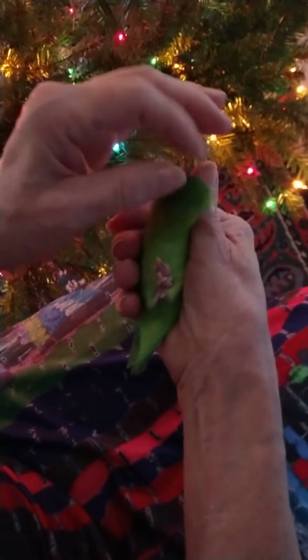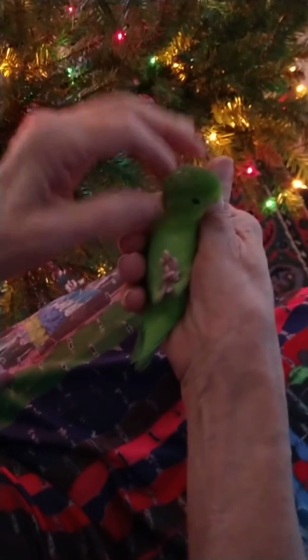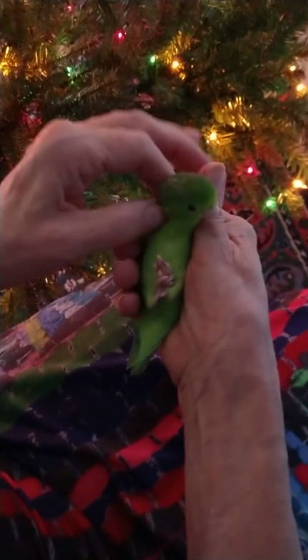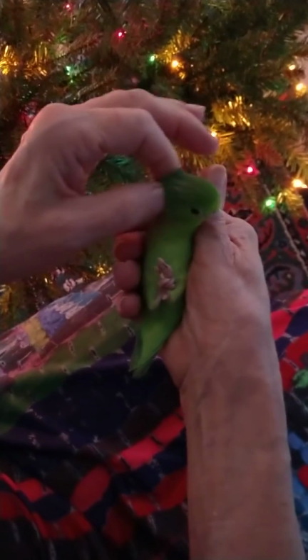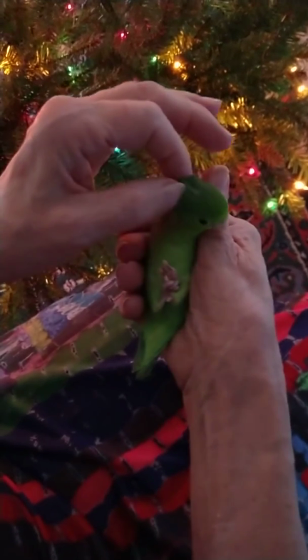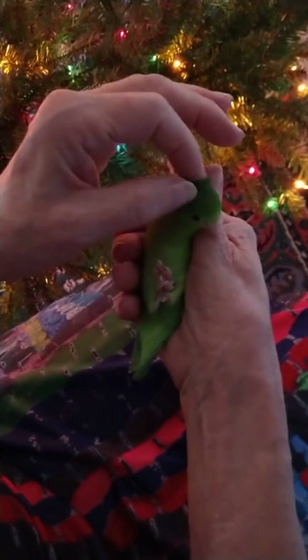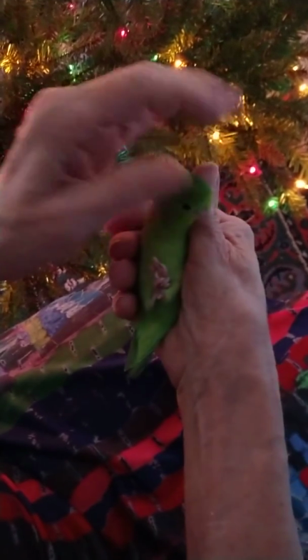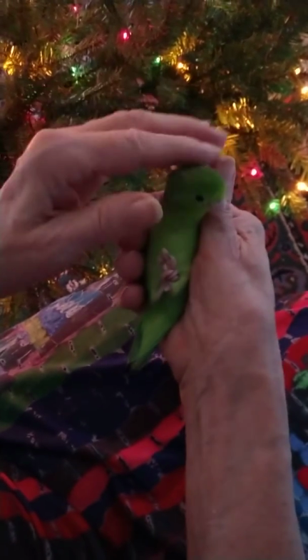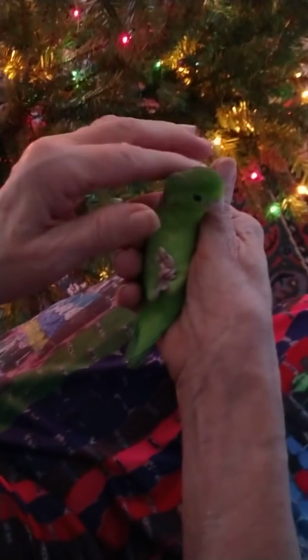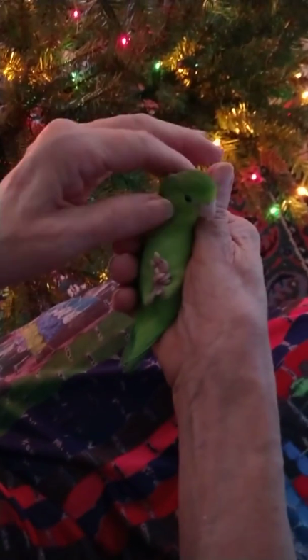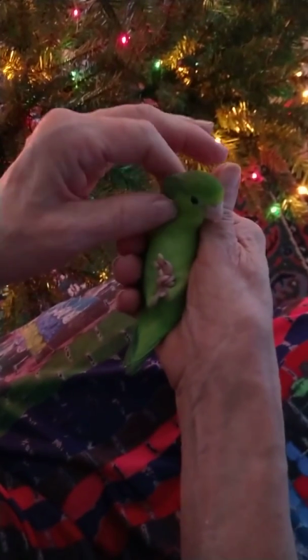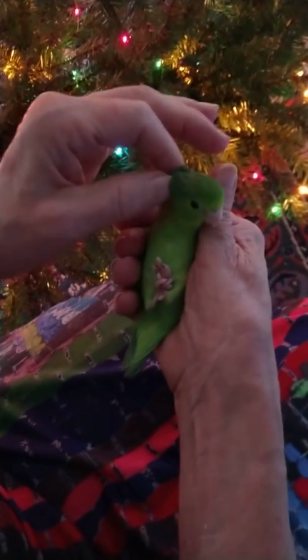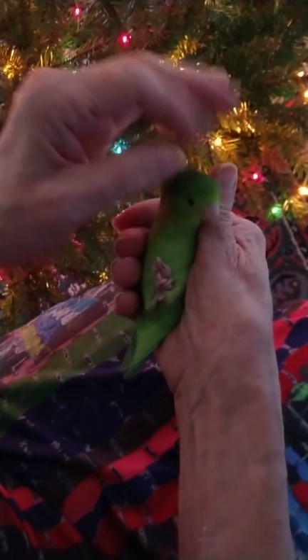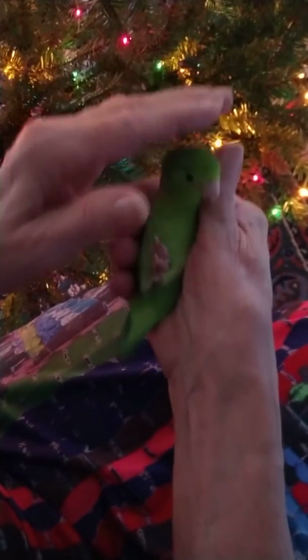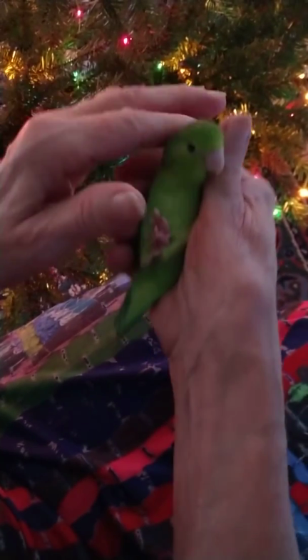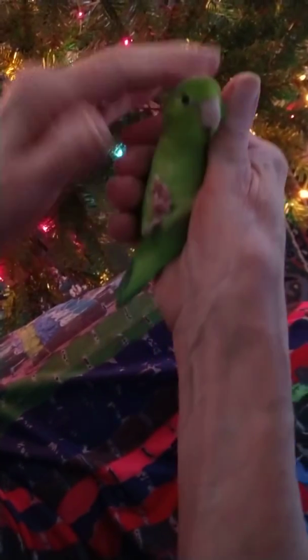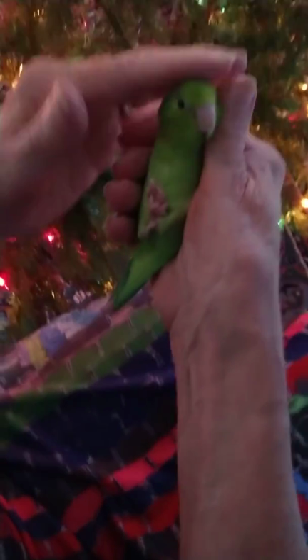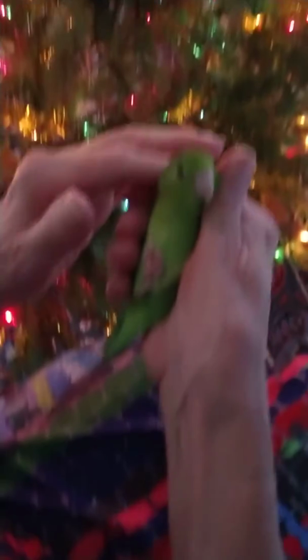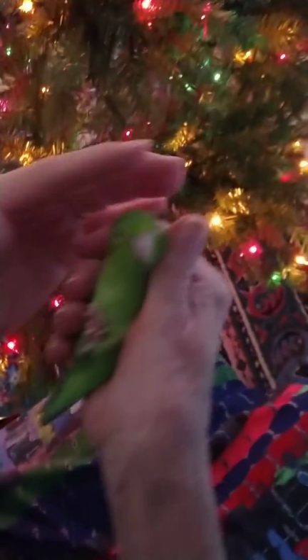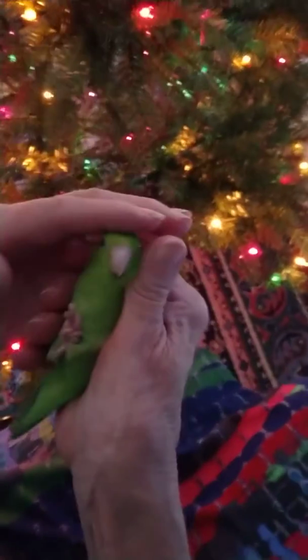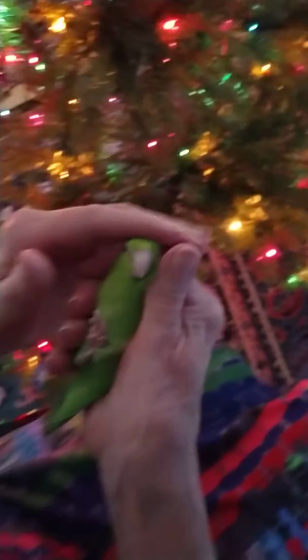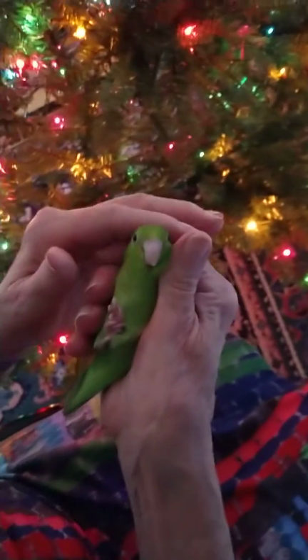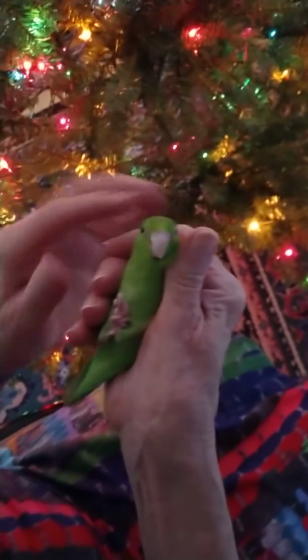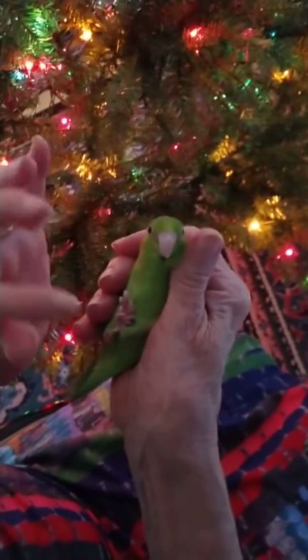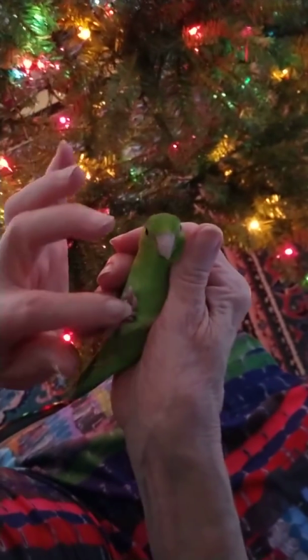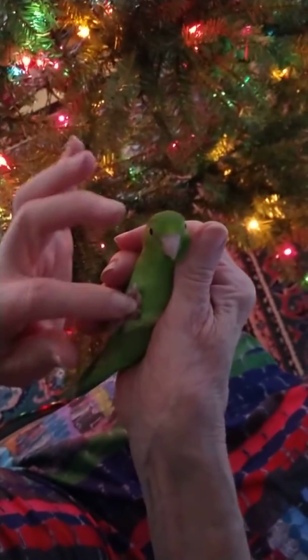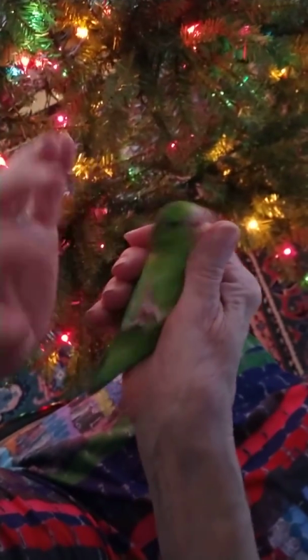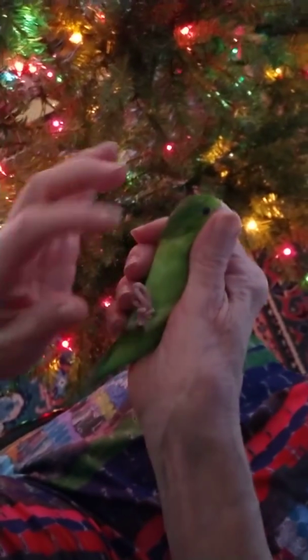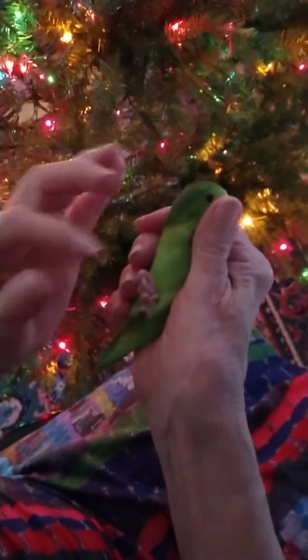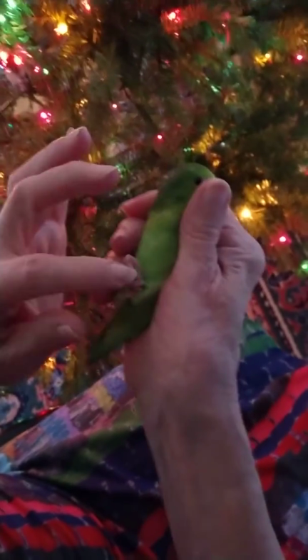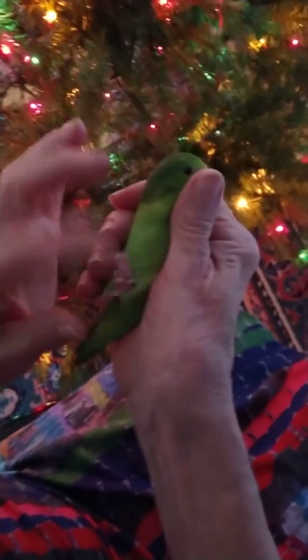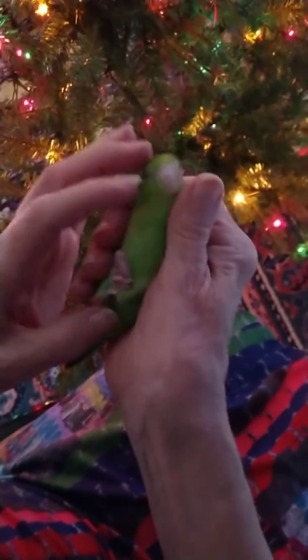Oh, baby. You are a sweet birdie. You're doing real good. You're just a little silly though. You silly.